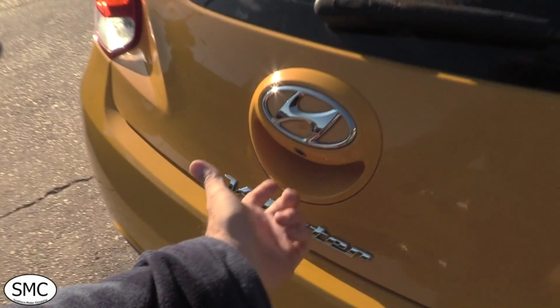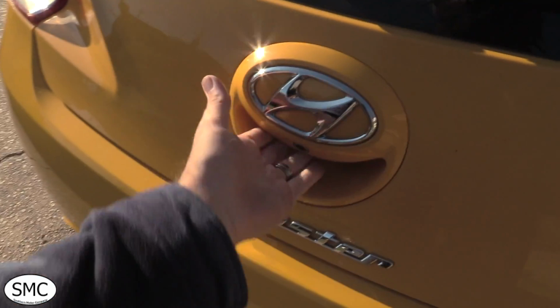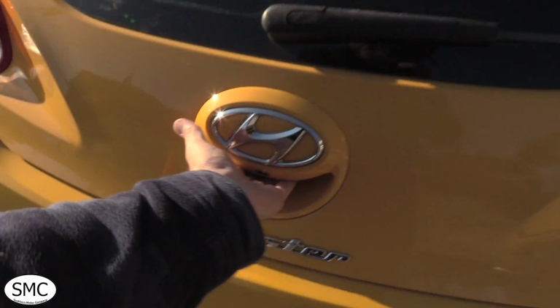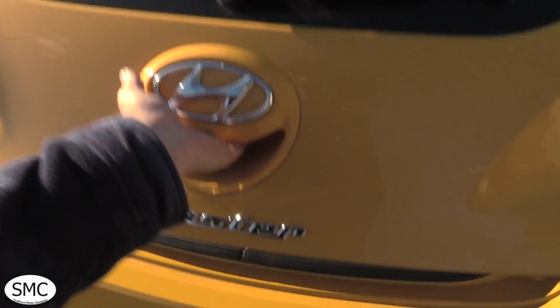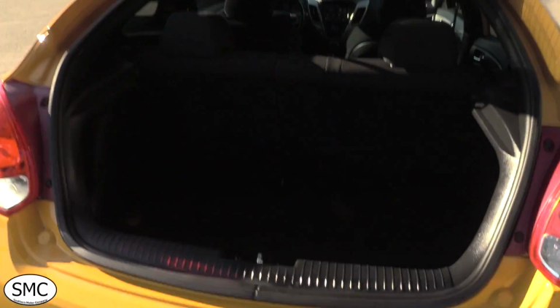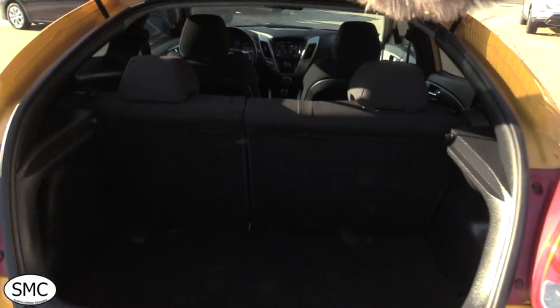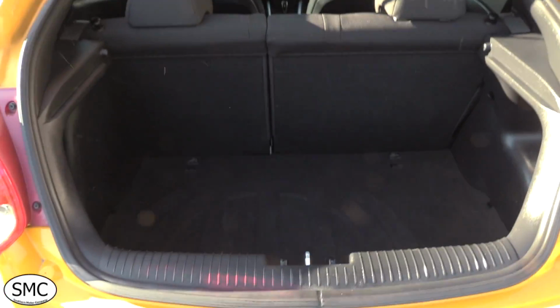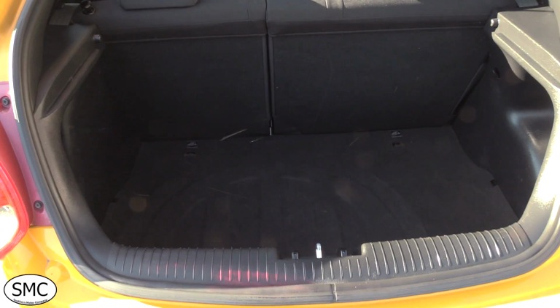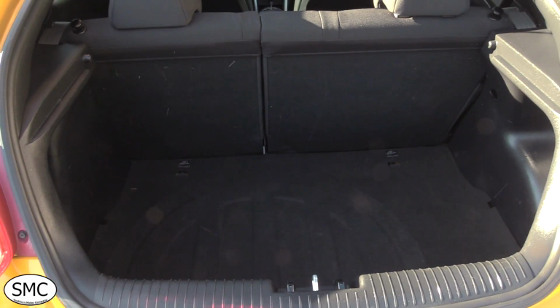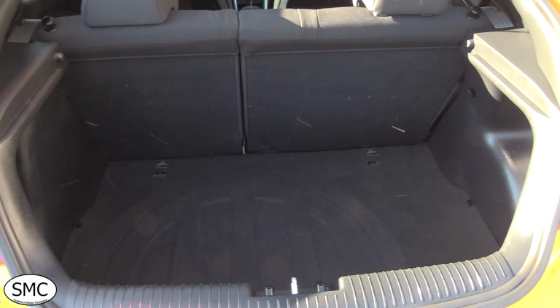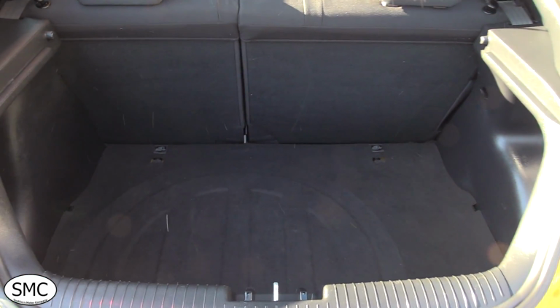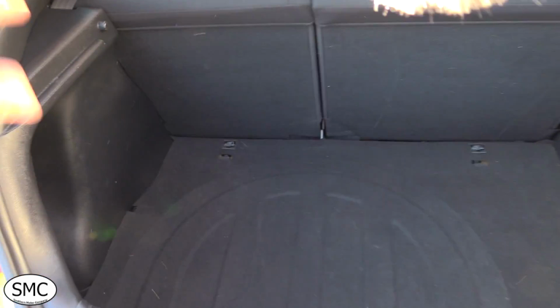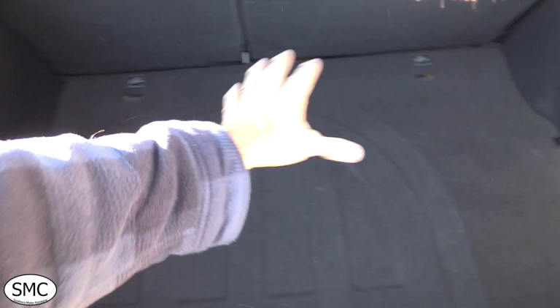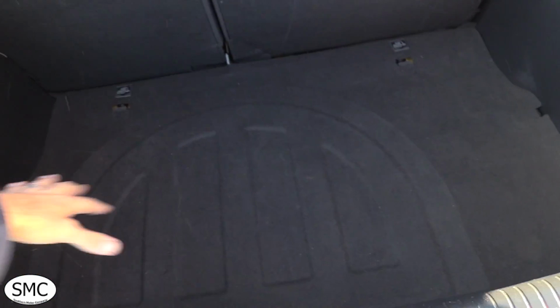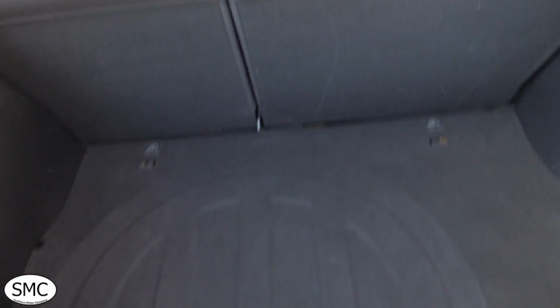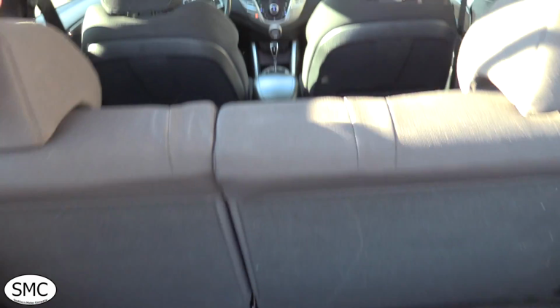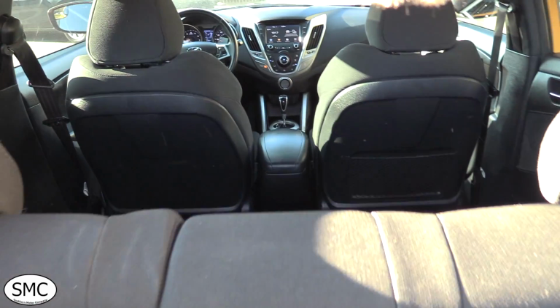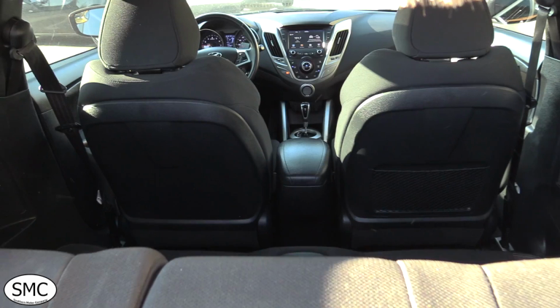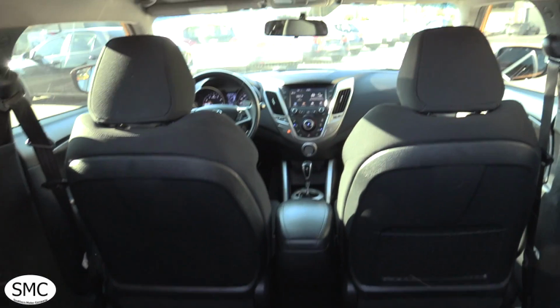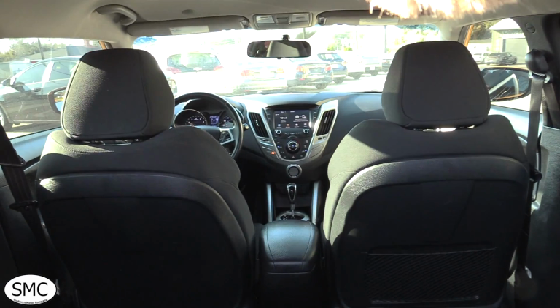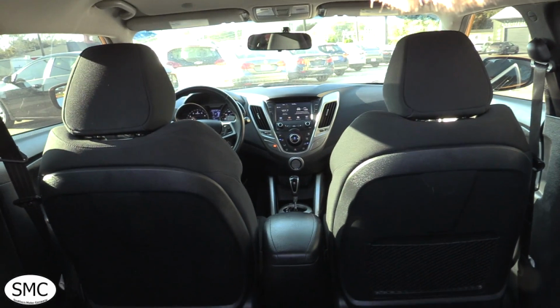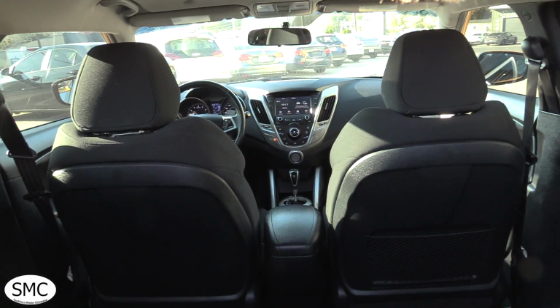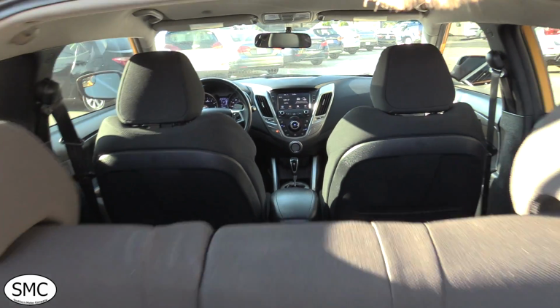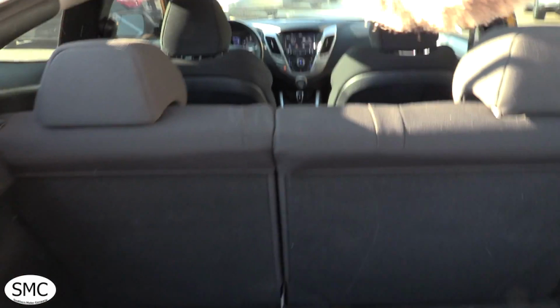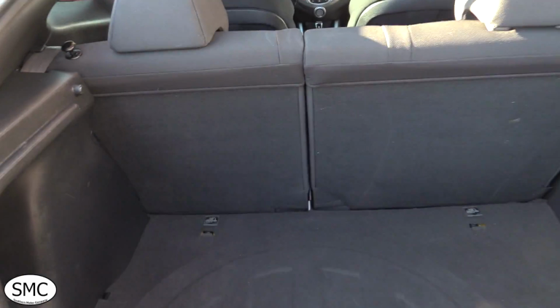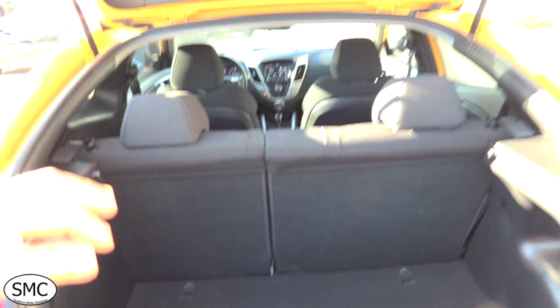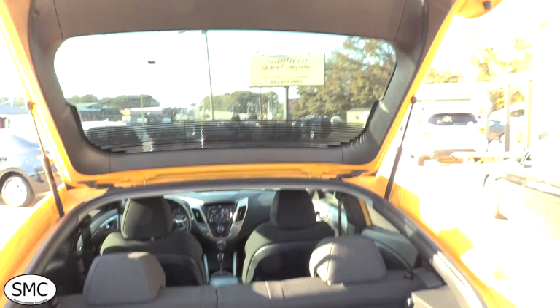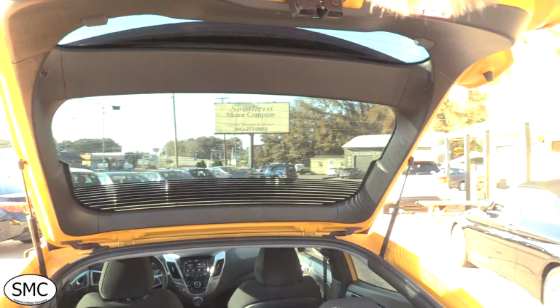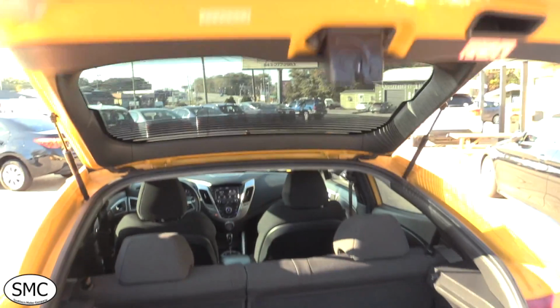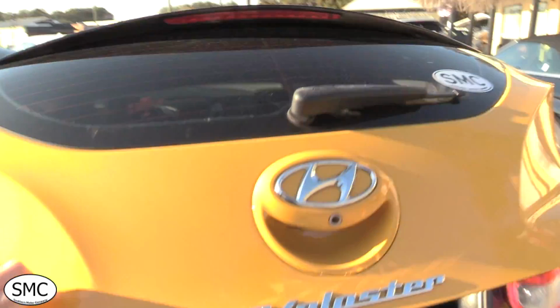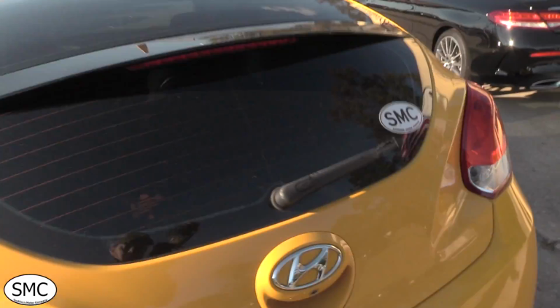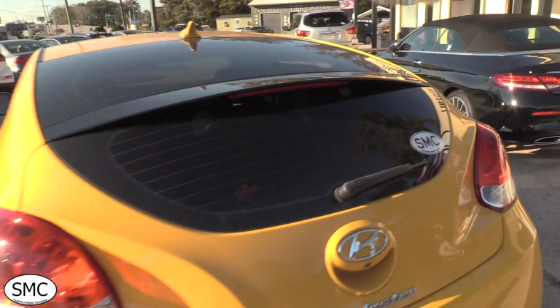Let's go ahead and open up the back hatch. It does have a backup camera, plenty of storage space right in here — enough room to throw all your gear in. There's your back seats, and the front seats — just a nice clean car.